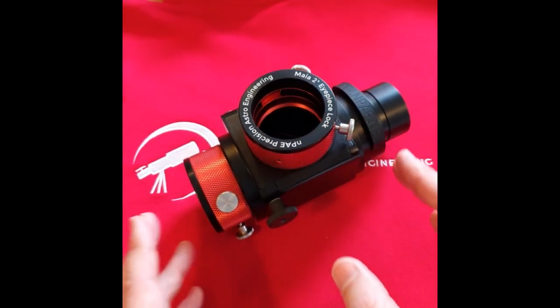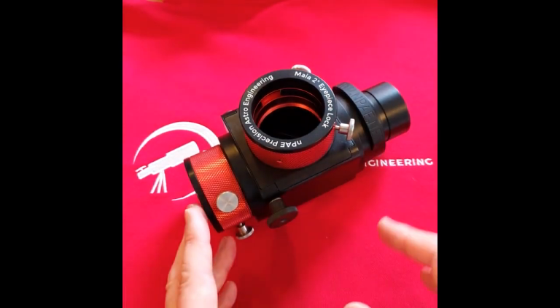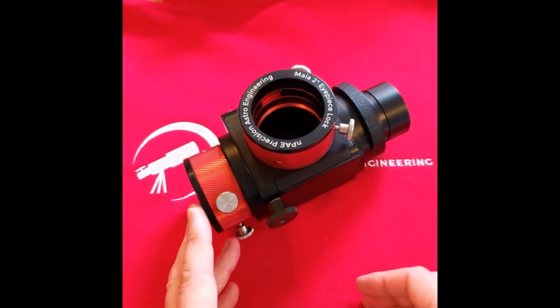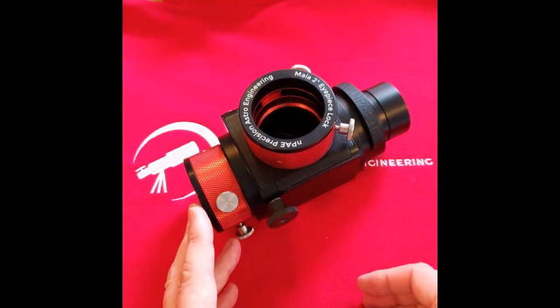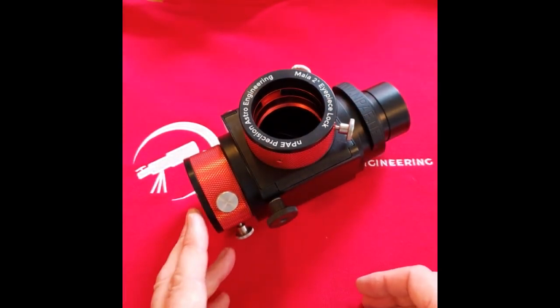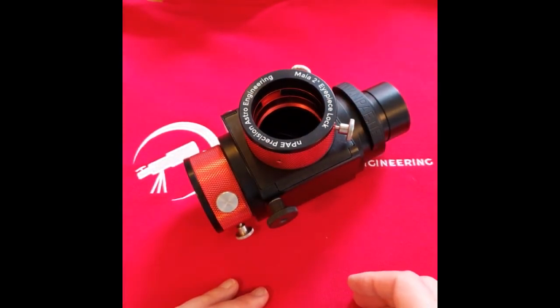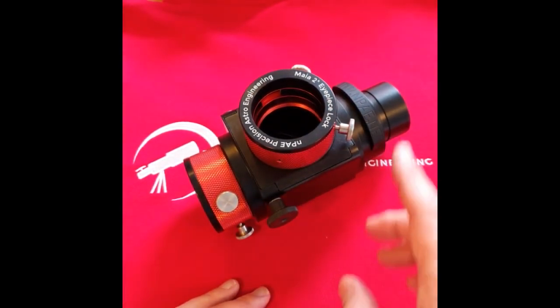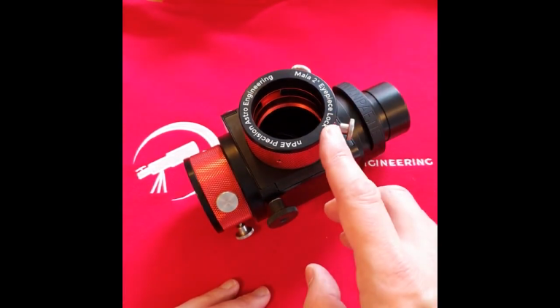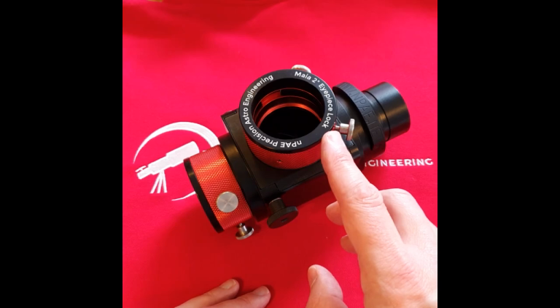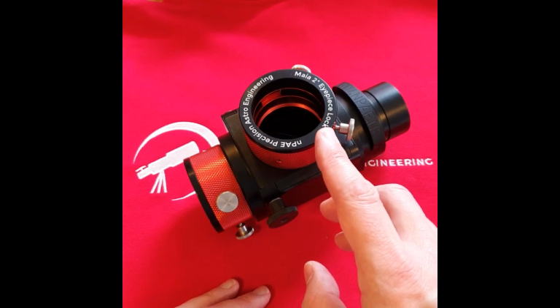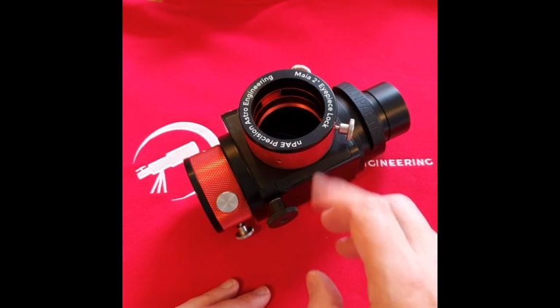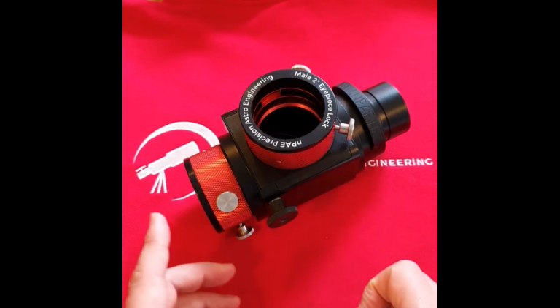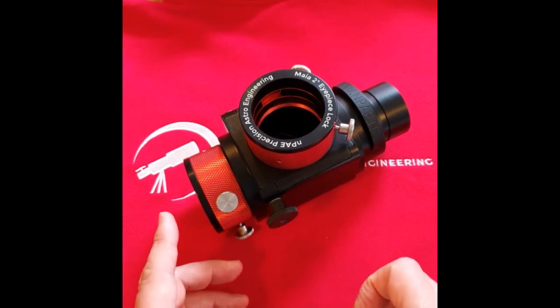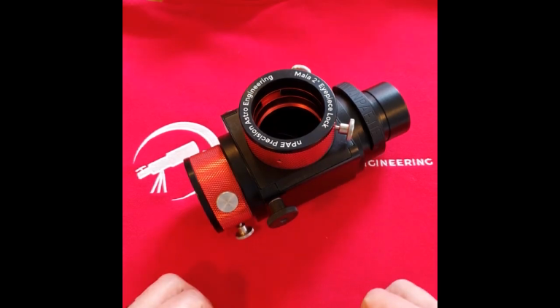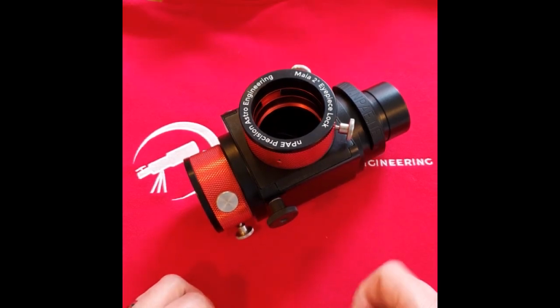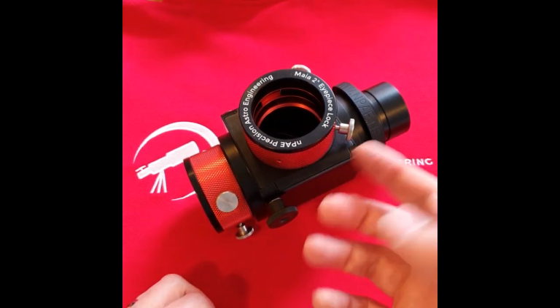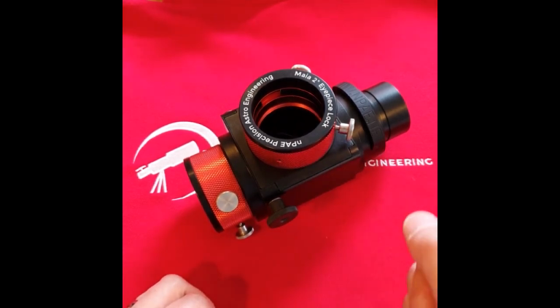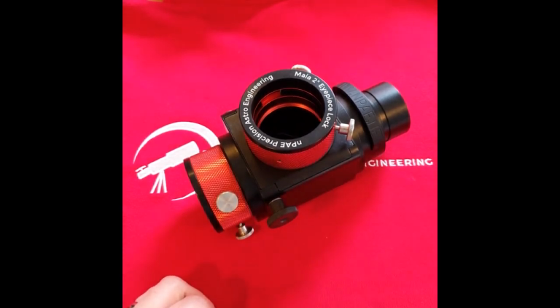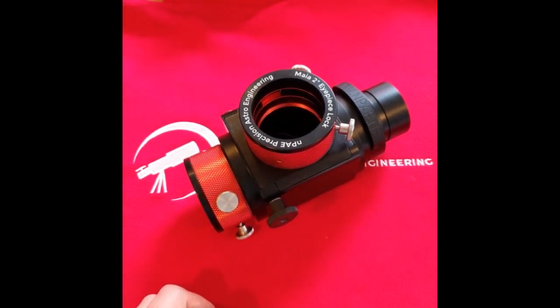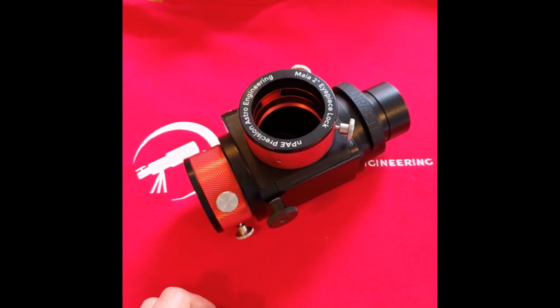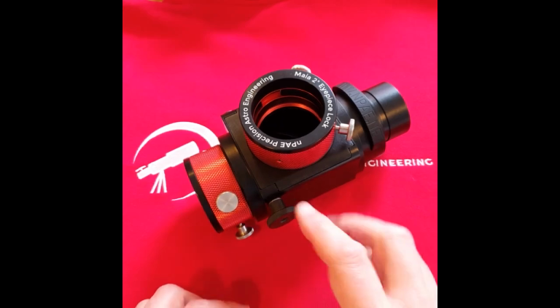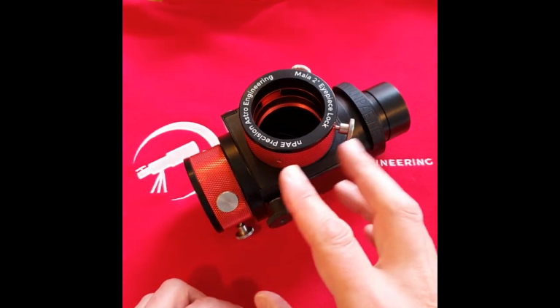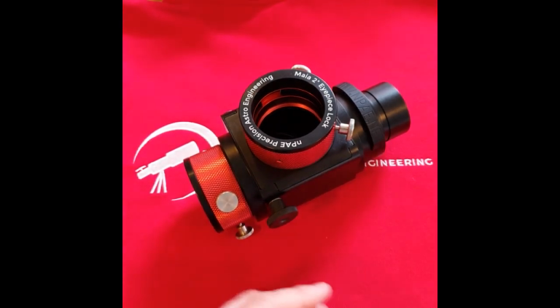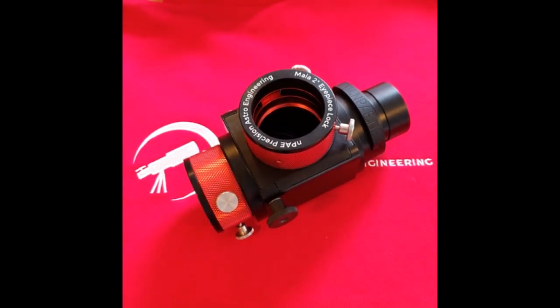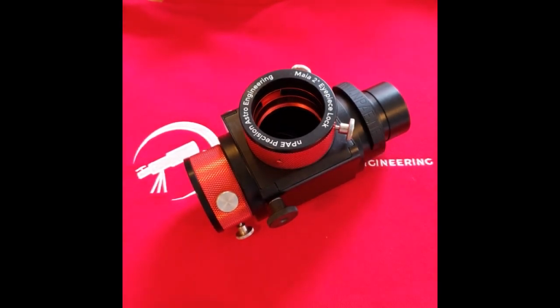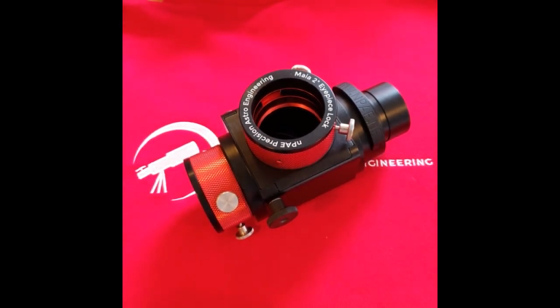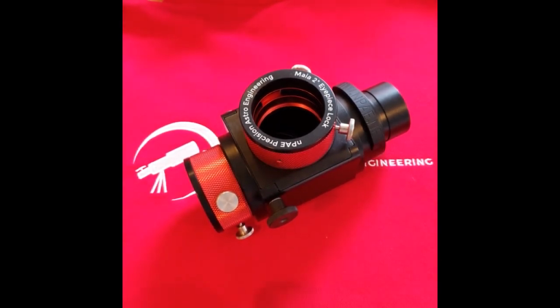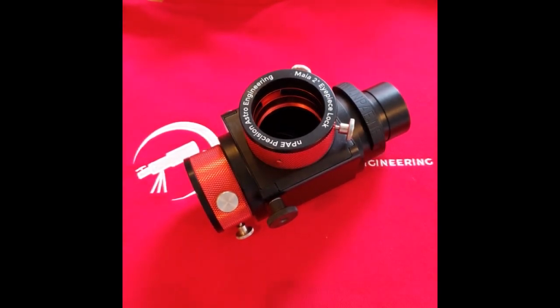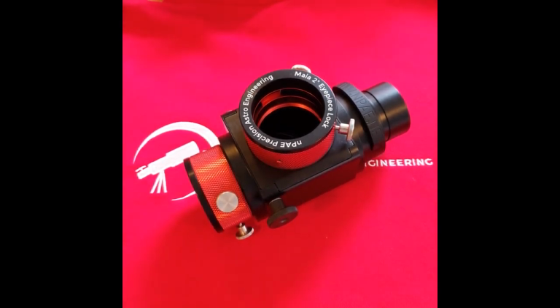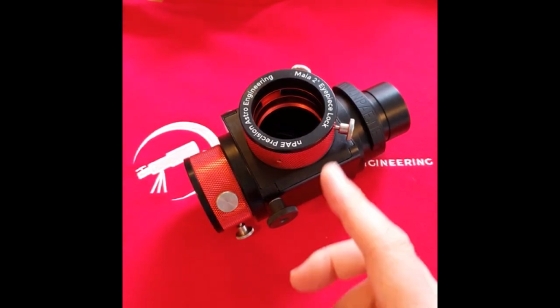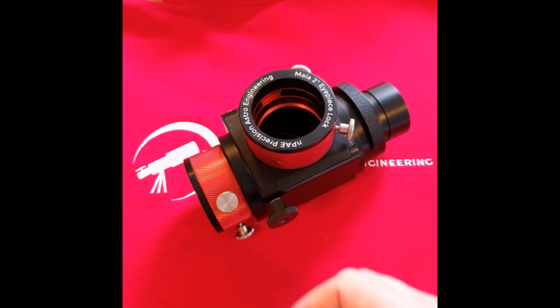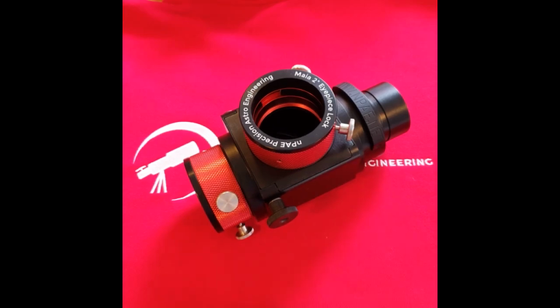with your astro camera at the back, or a planetary camera at the top with your astro camera at the back. With a 1/10th wave mirror you can easily do planetary and lunar photography from the mirror itself.